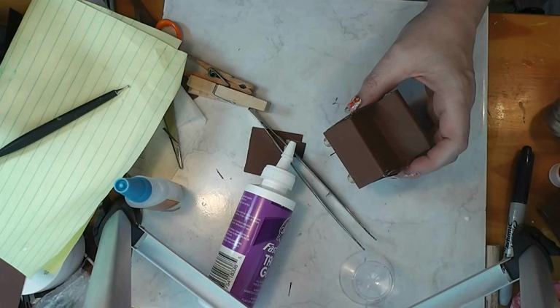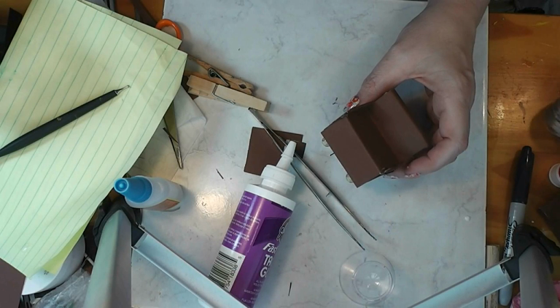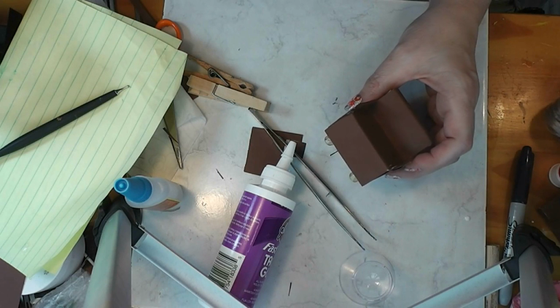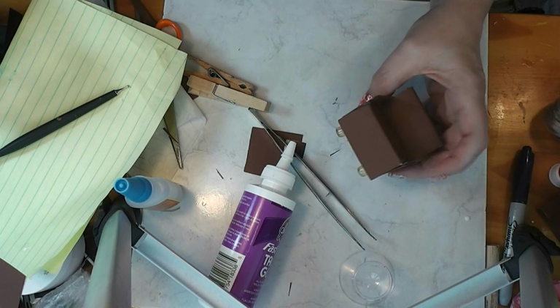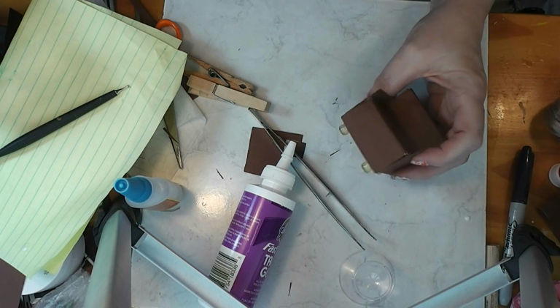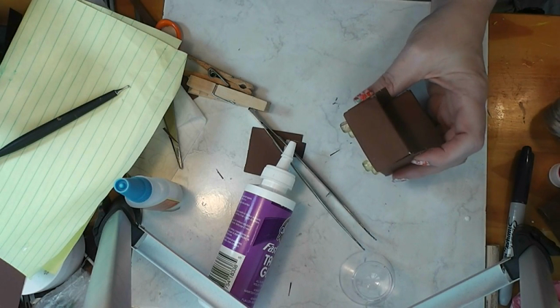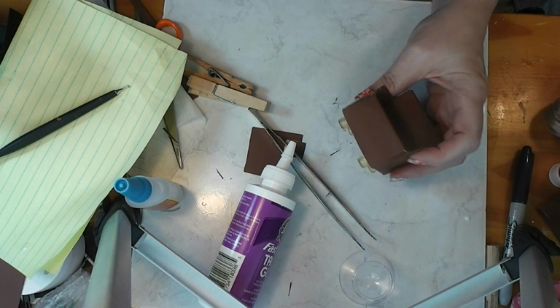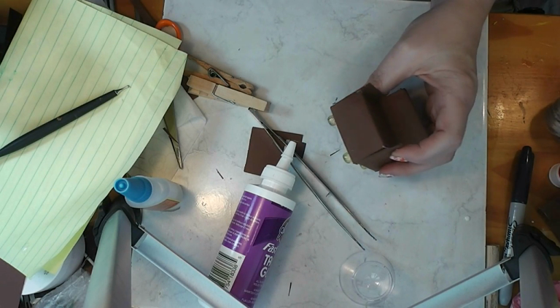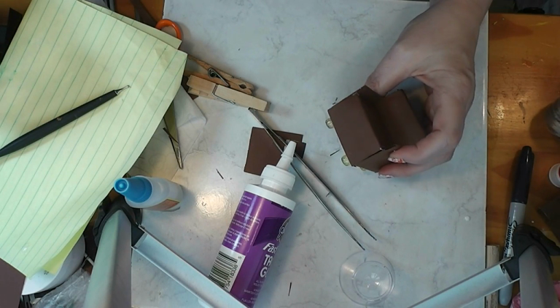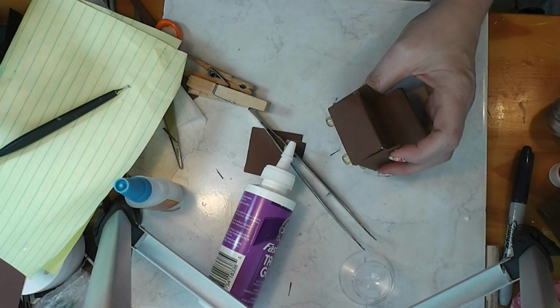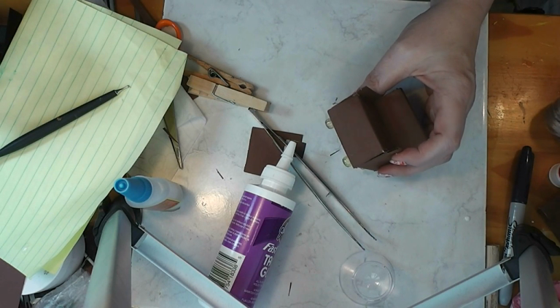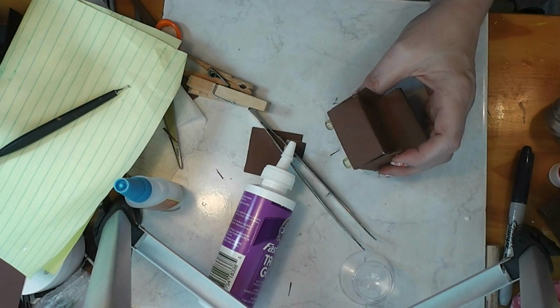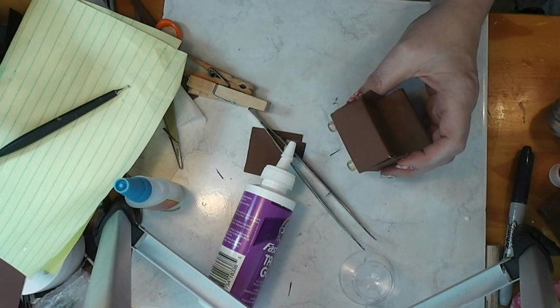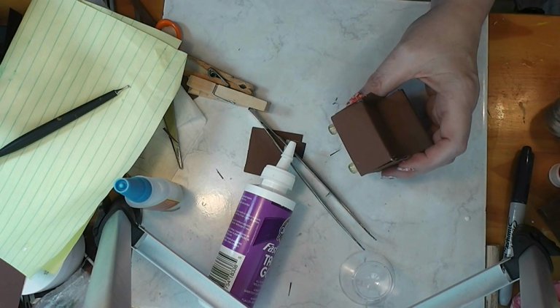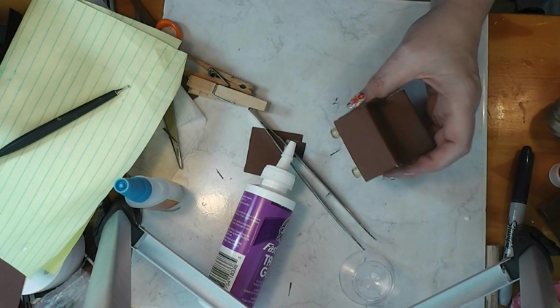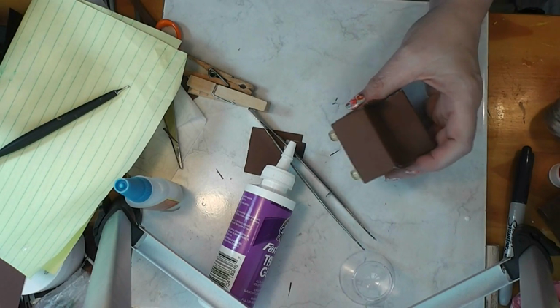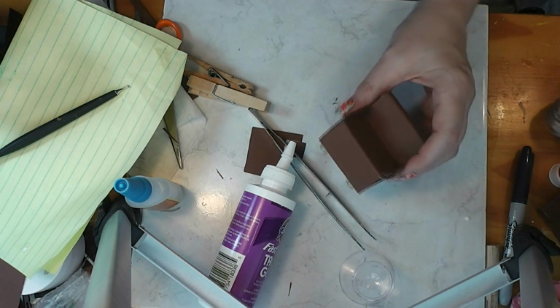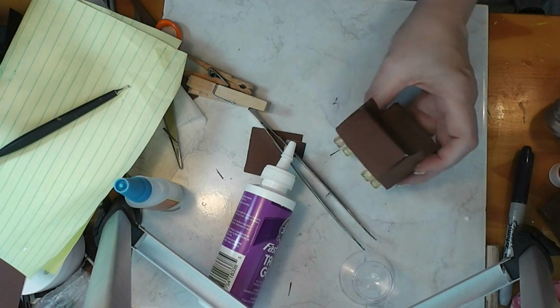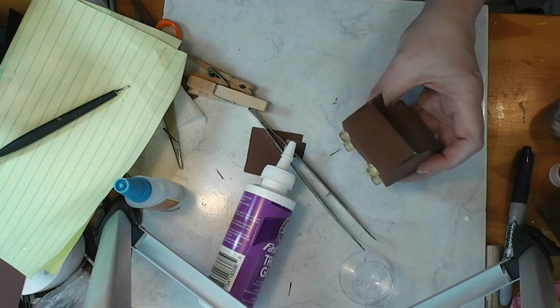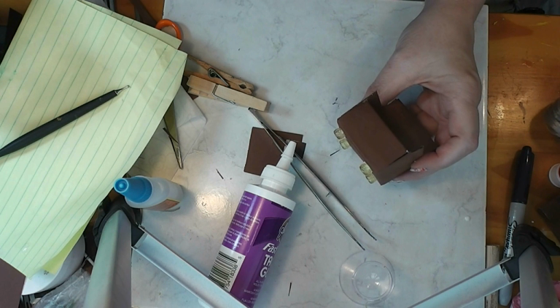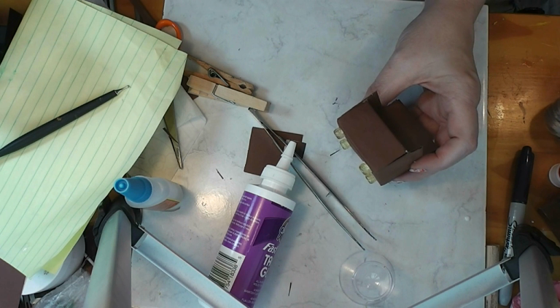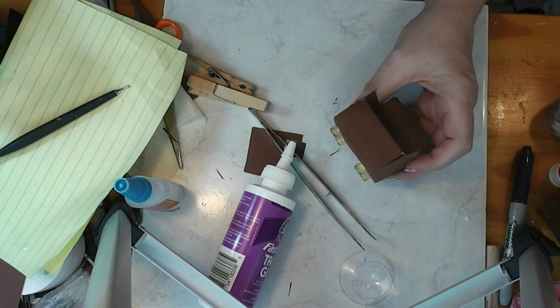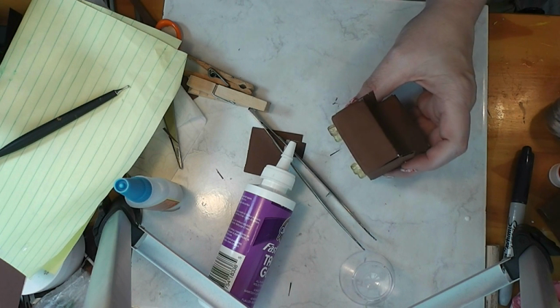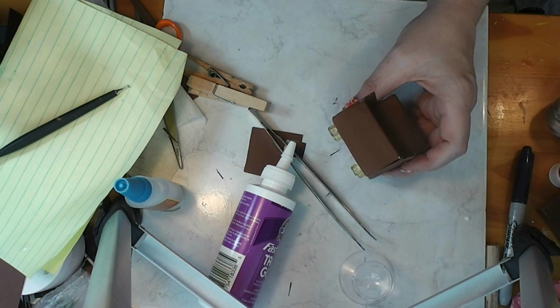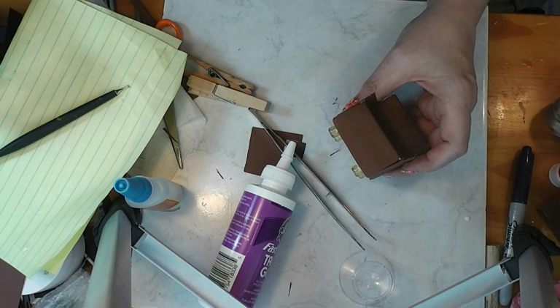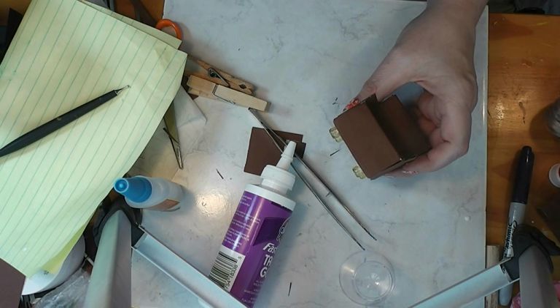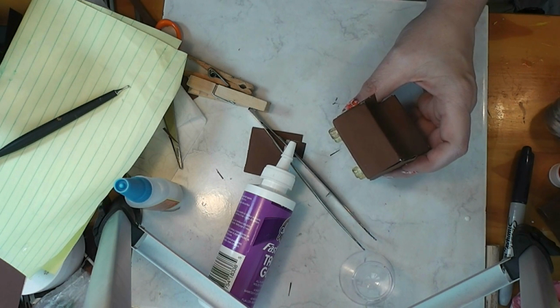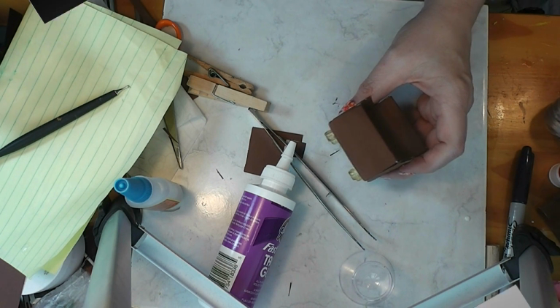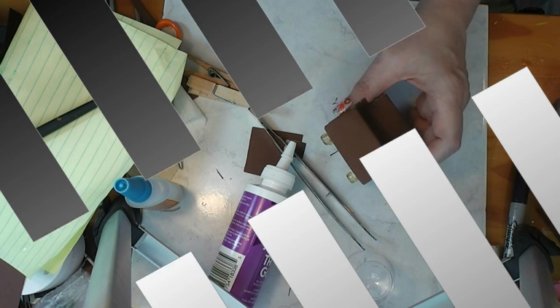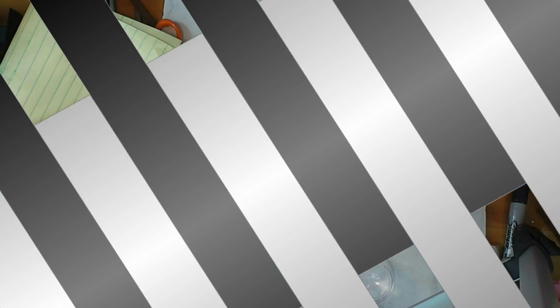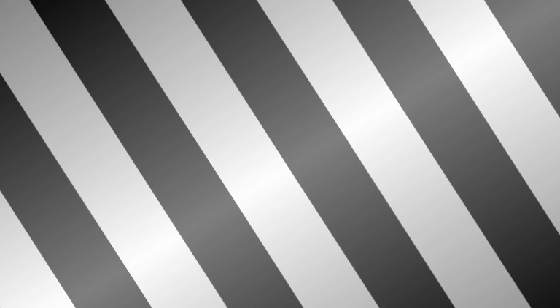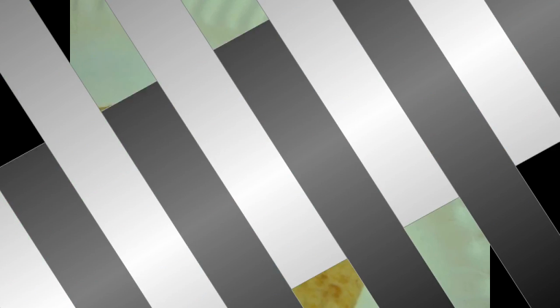This week's Trash to Treasure project, we are going to pick something up out of the recycling box and make a chair. Join me and see how easy this project is.